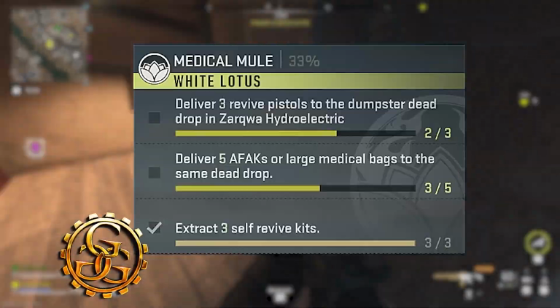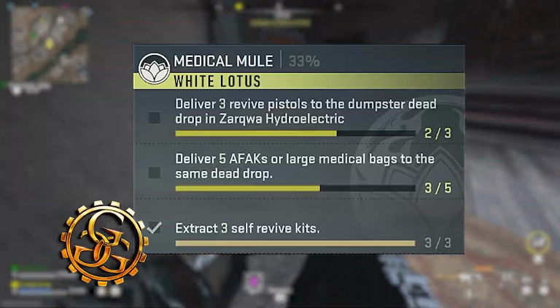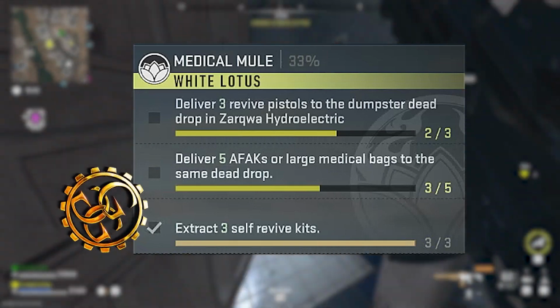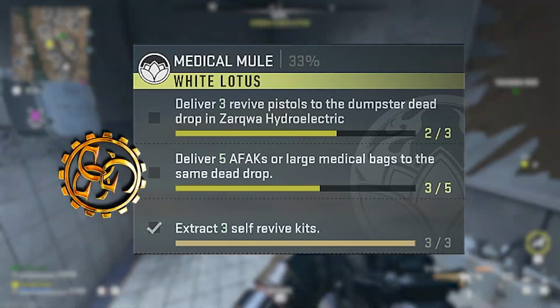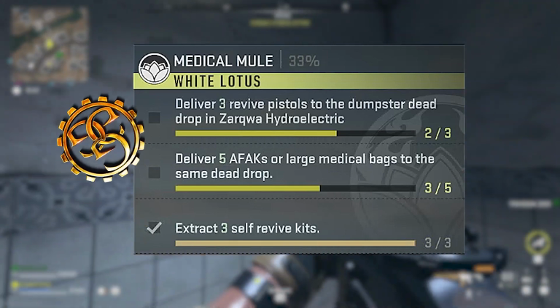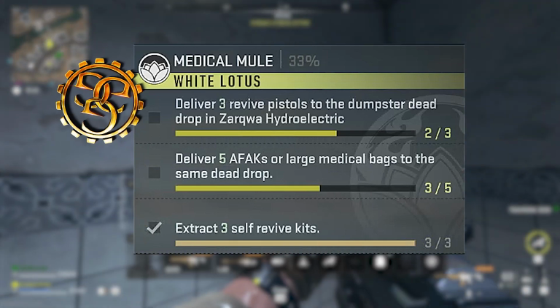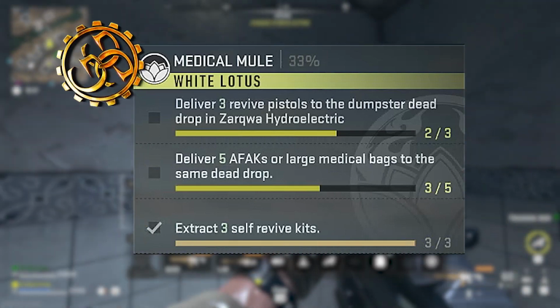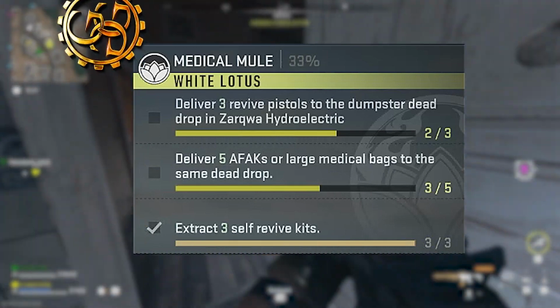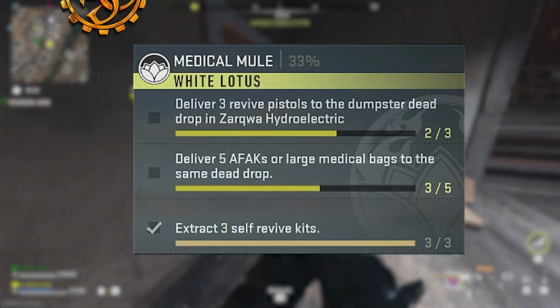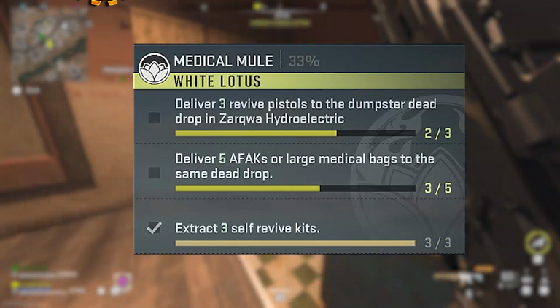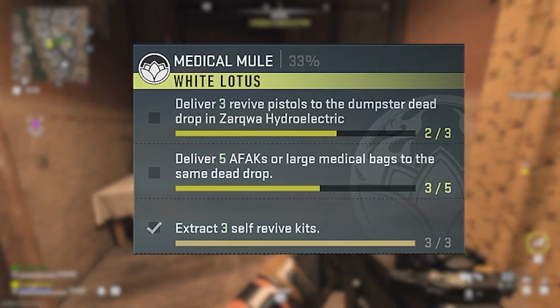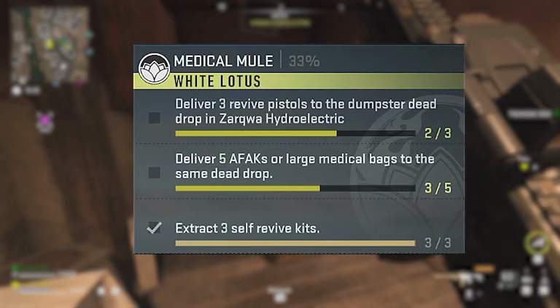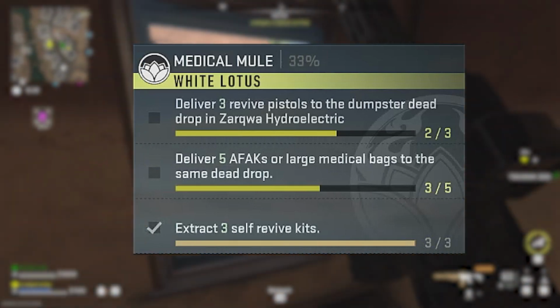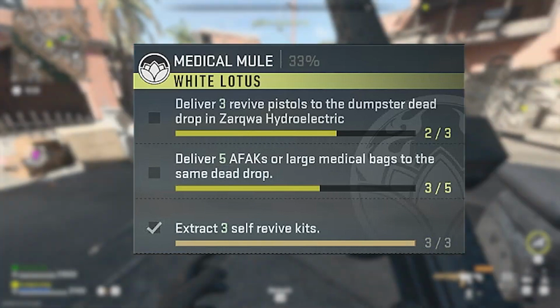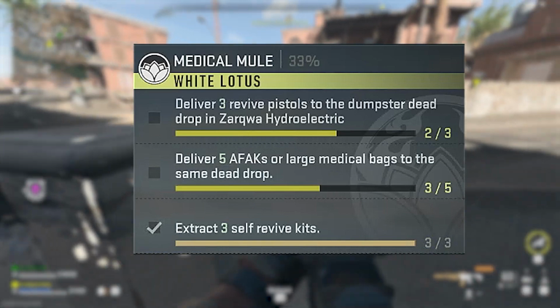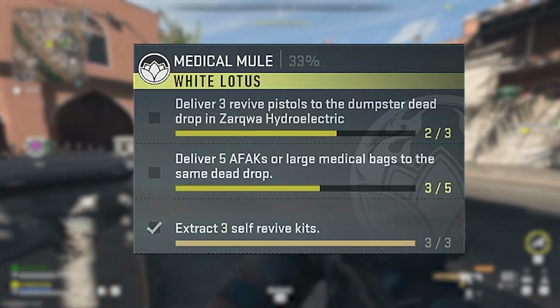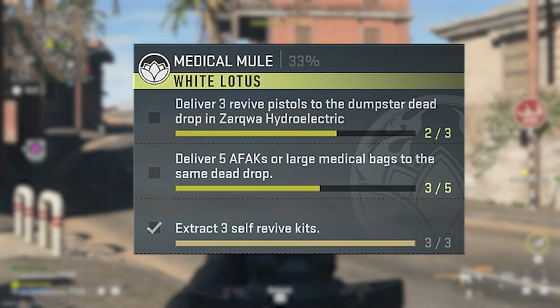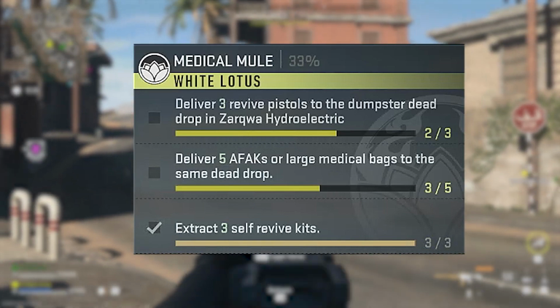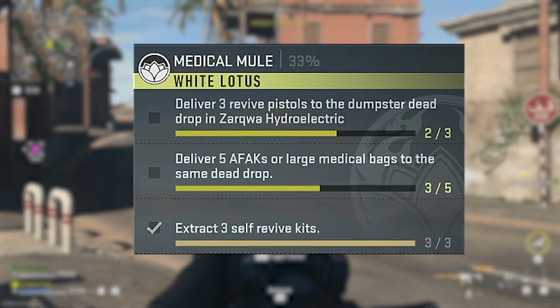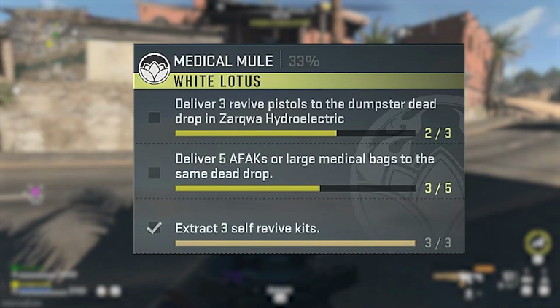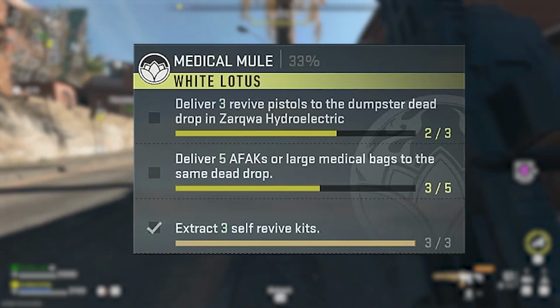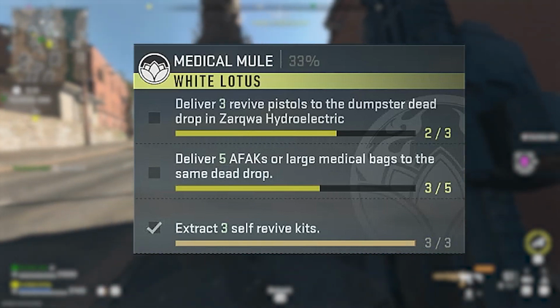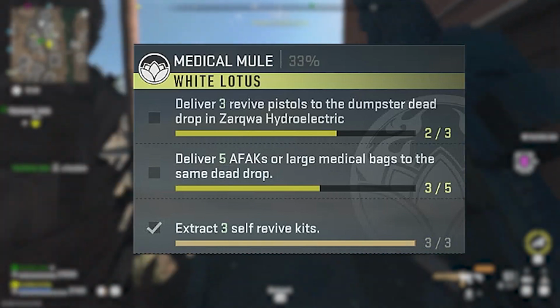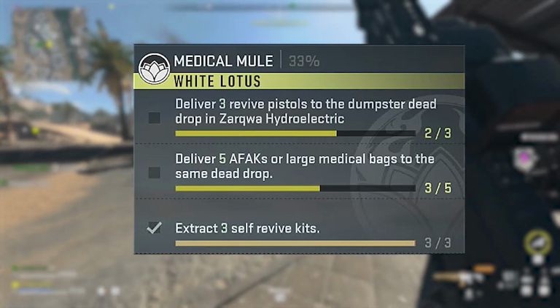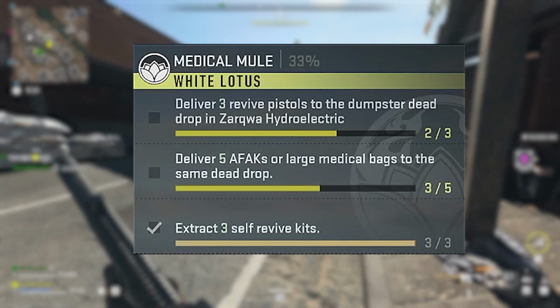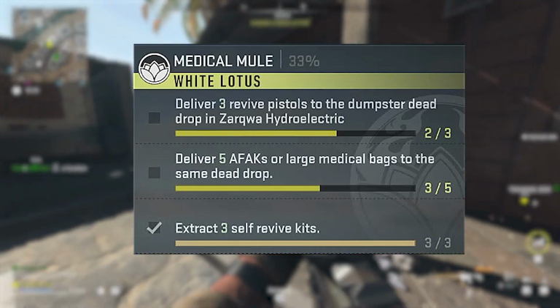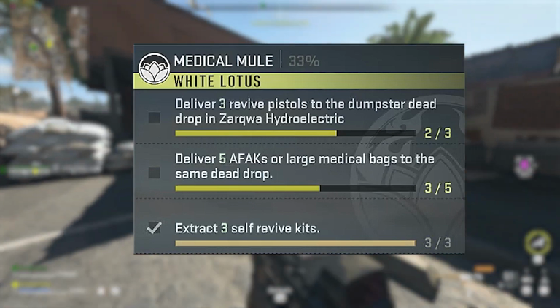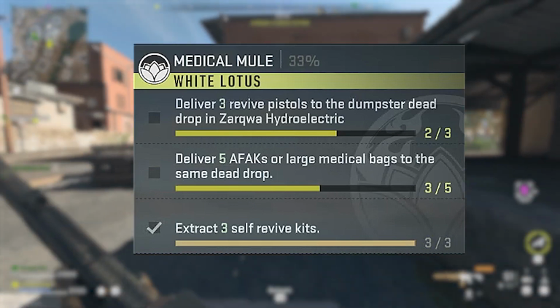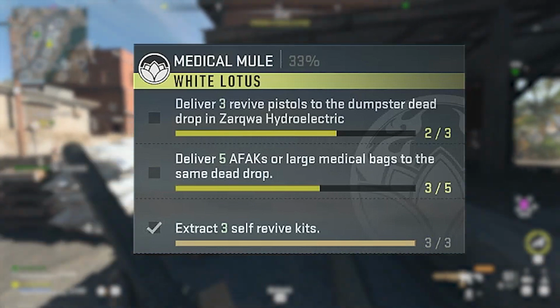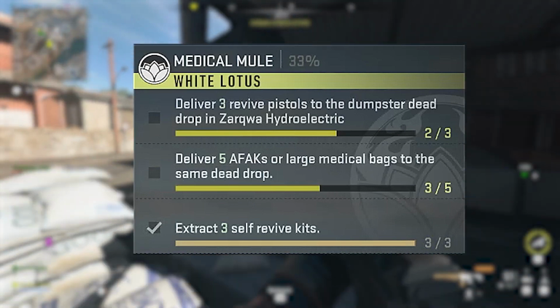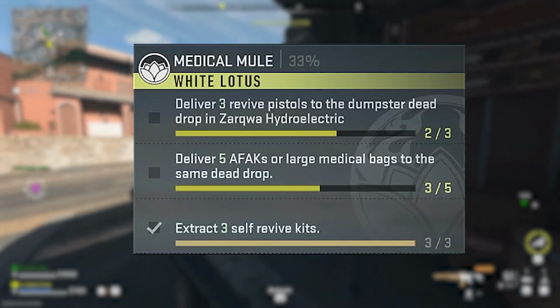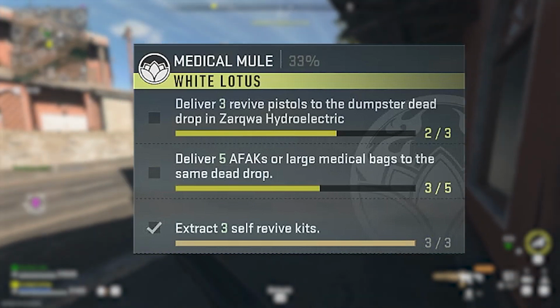Medical Mule is a White Lotus DMZ Mission from Season 2. In it, you must deliver three revive pistols to the dumpster dead drop in Zarqua Hydroelectric, deliver five AFAKs or large medical bags to the same dead drop, and you must extract three self-revives.